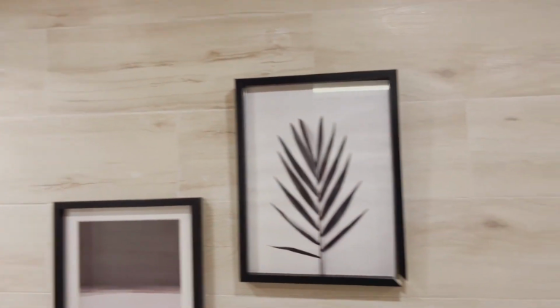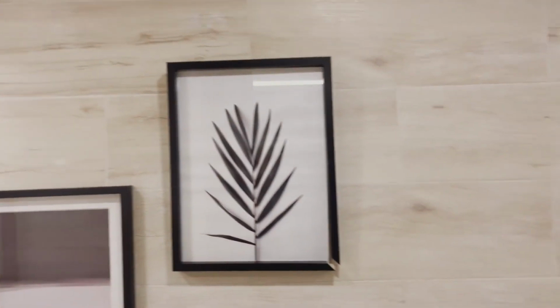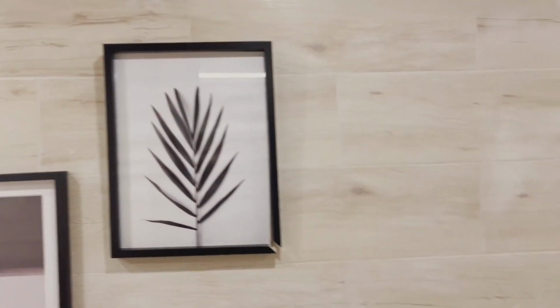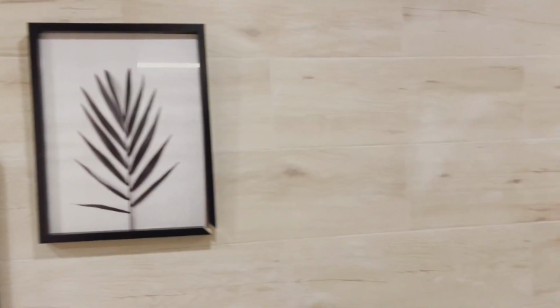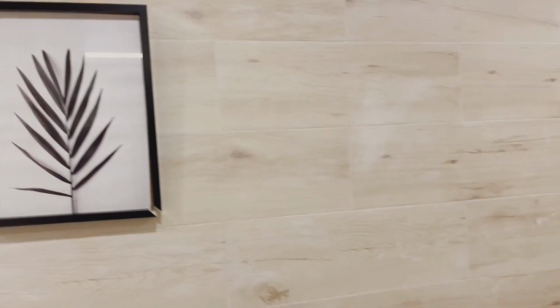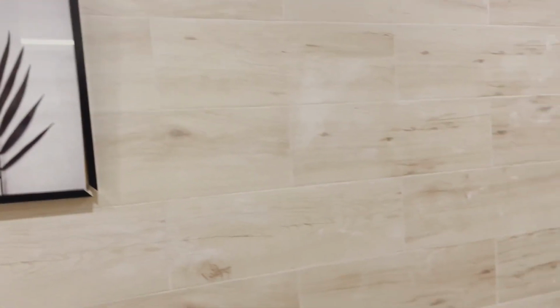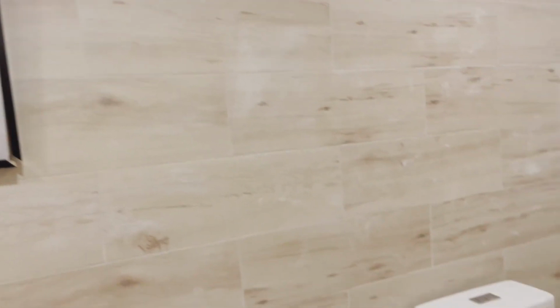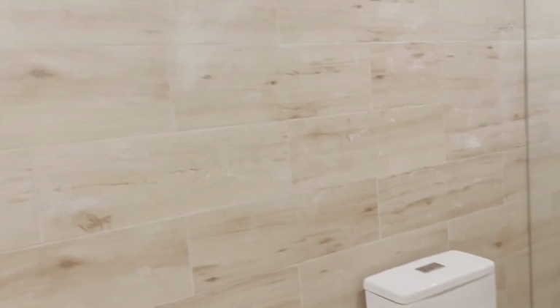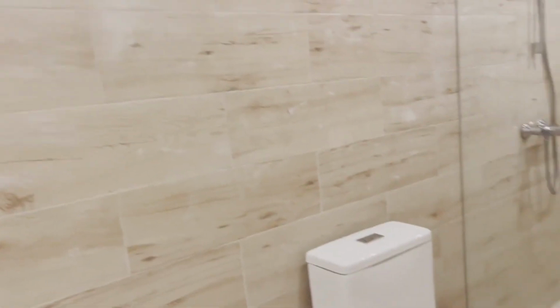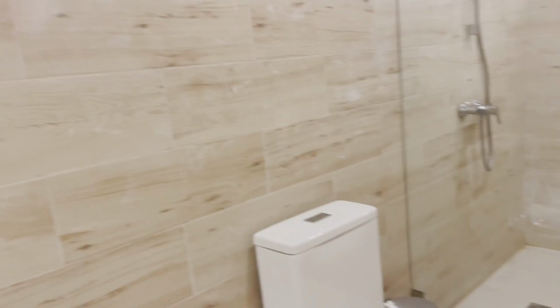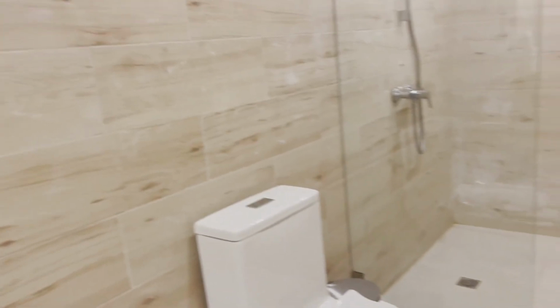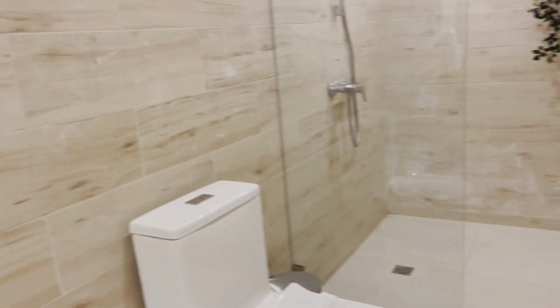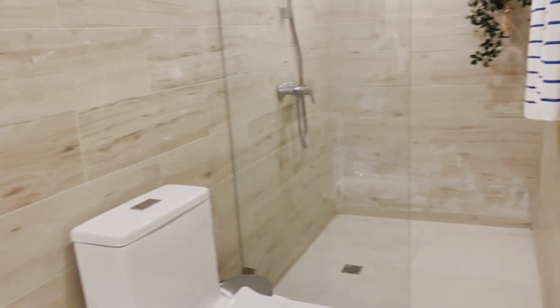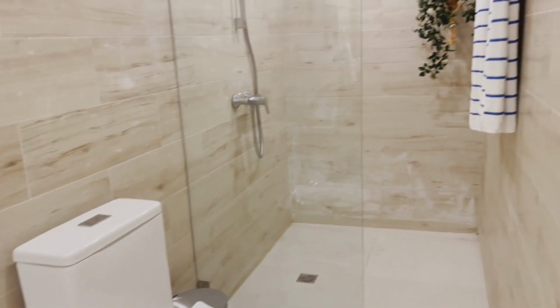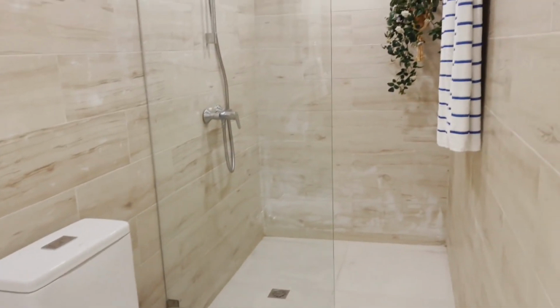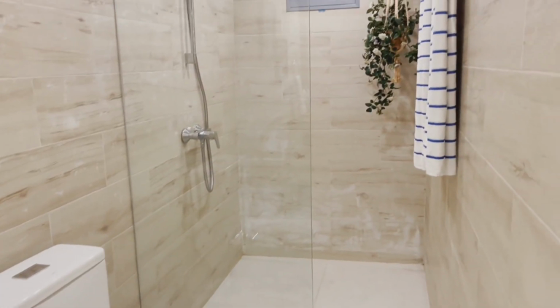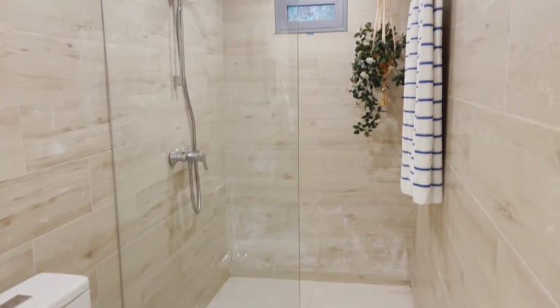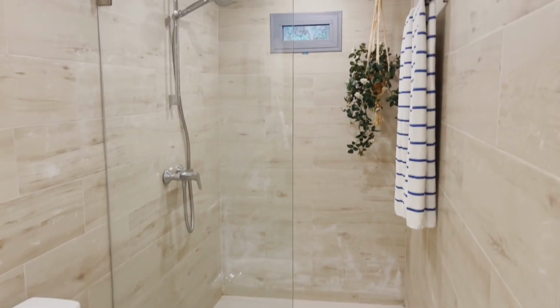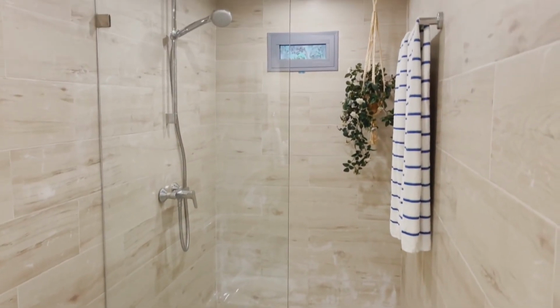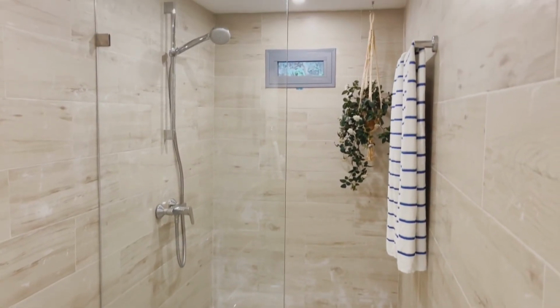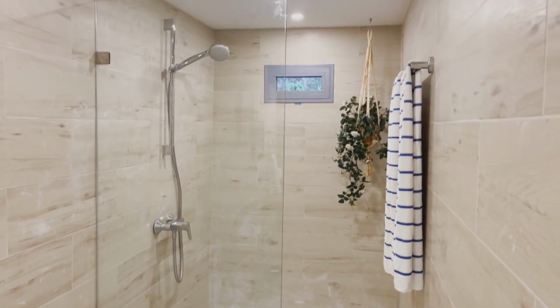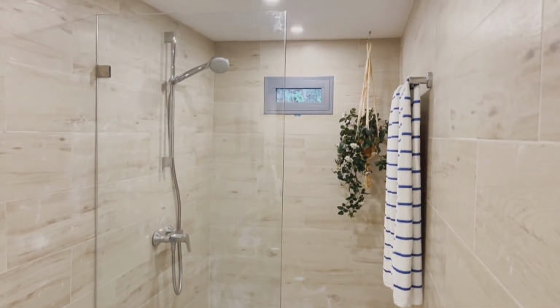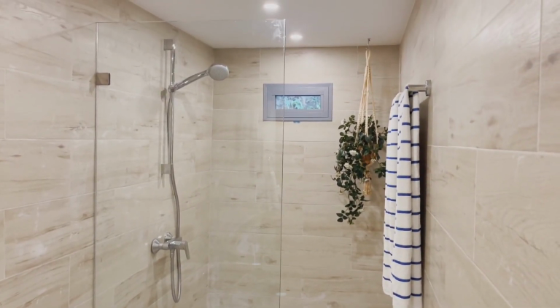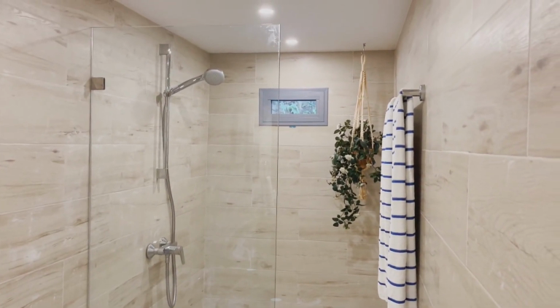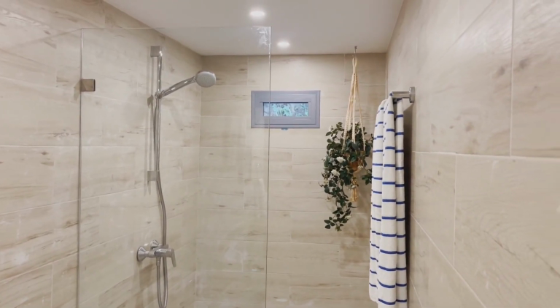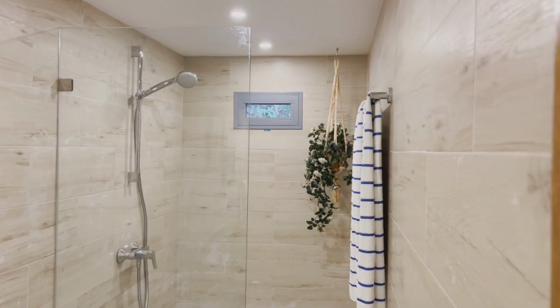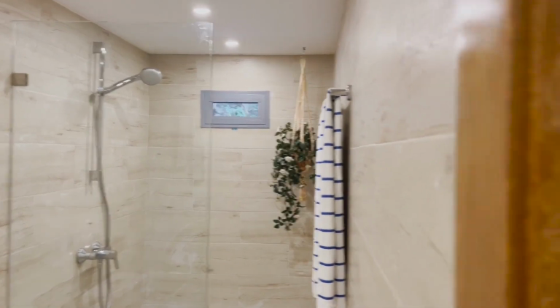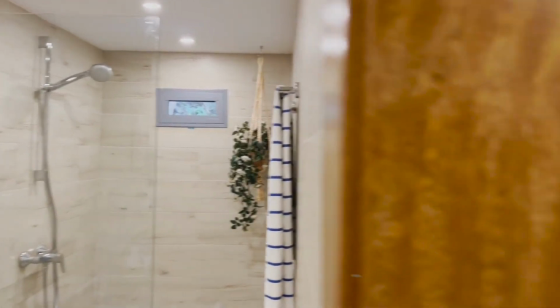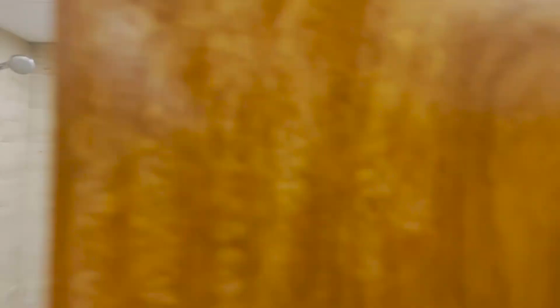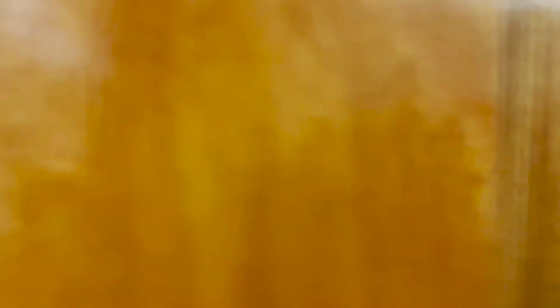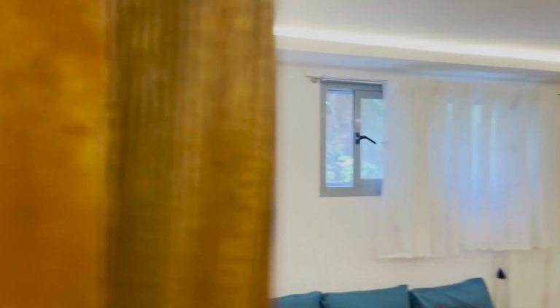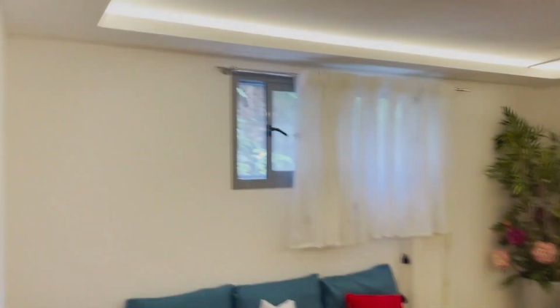Here we are in the master bathroom — it's pretty nice, big, and spacious. Toilet, sink, shower — everything that you need is here.